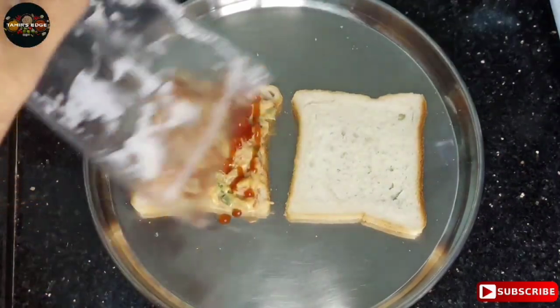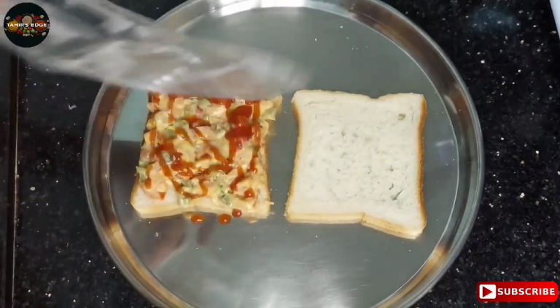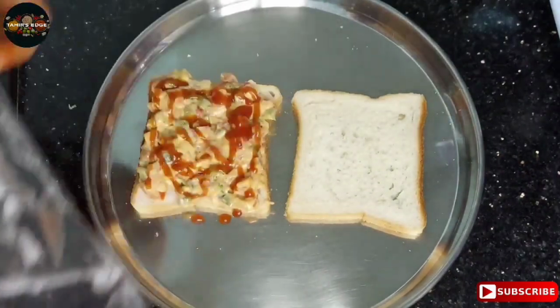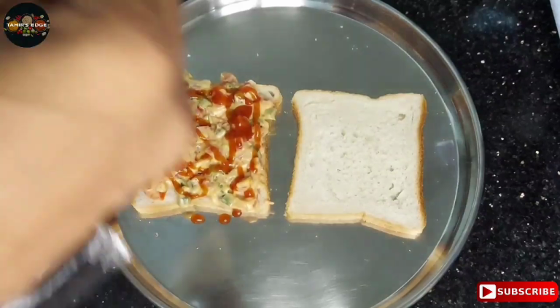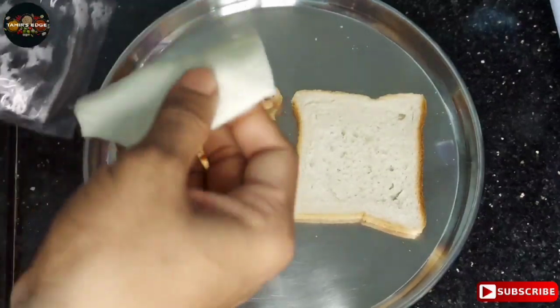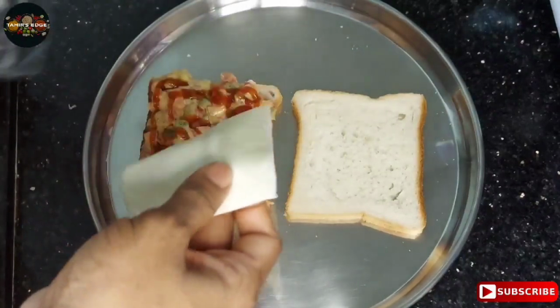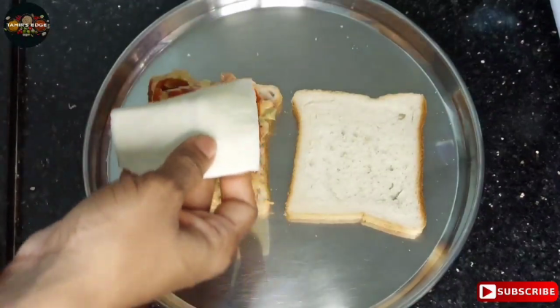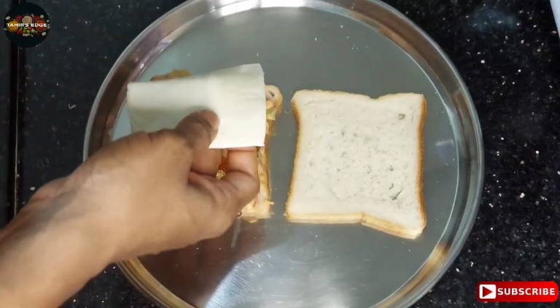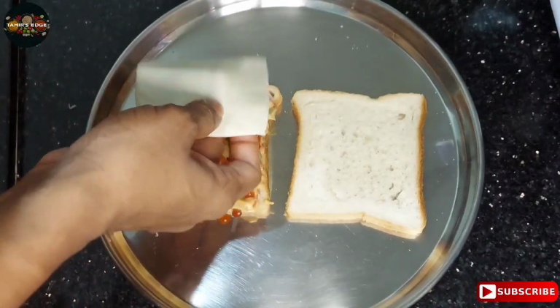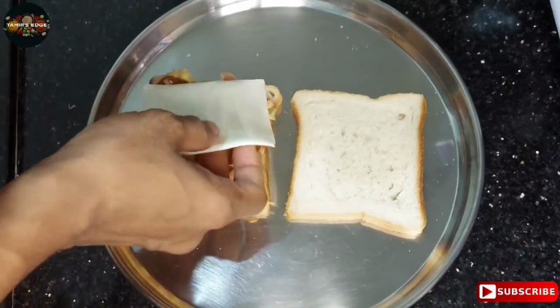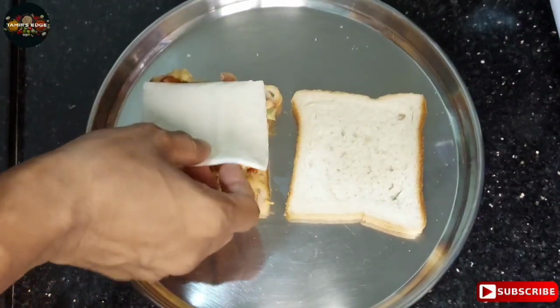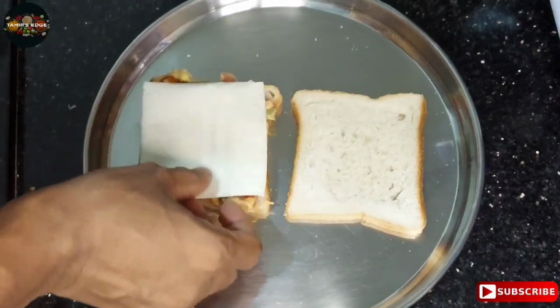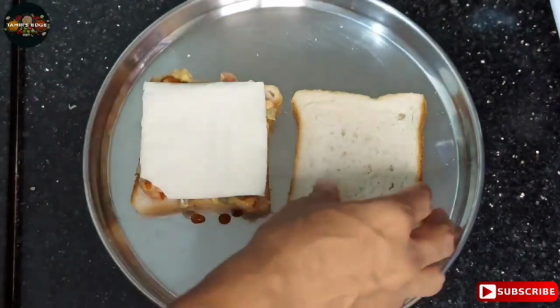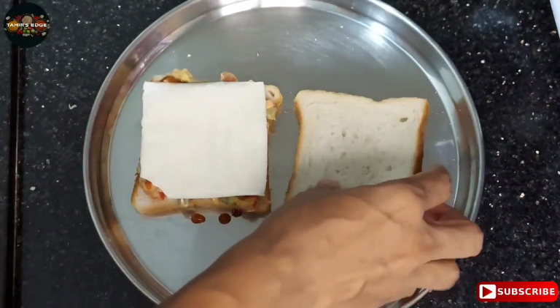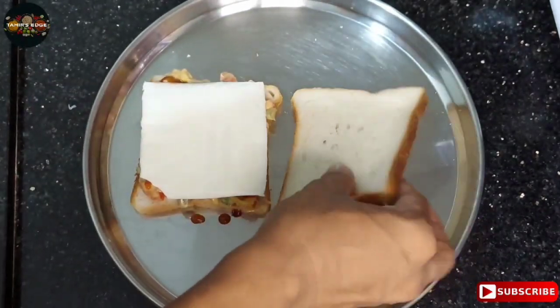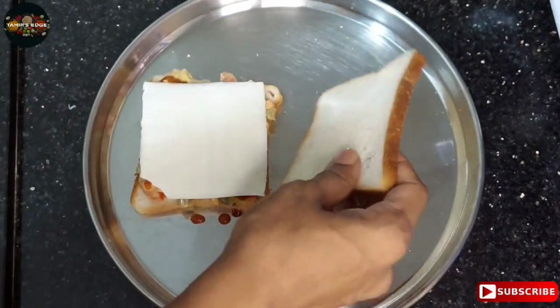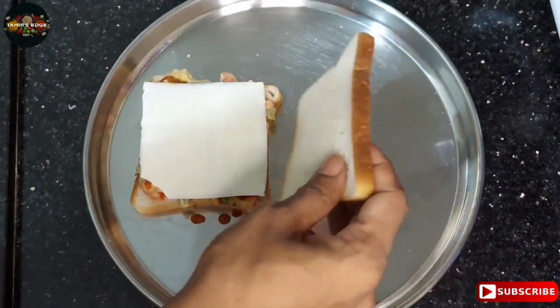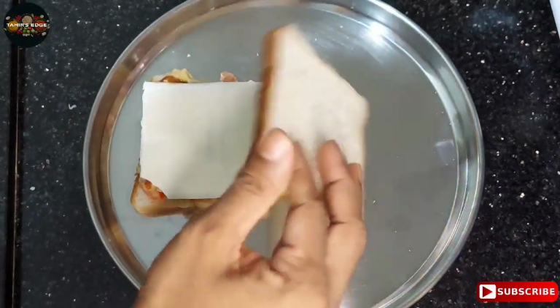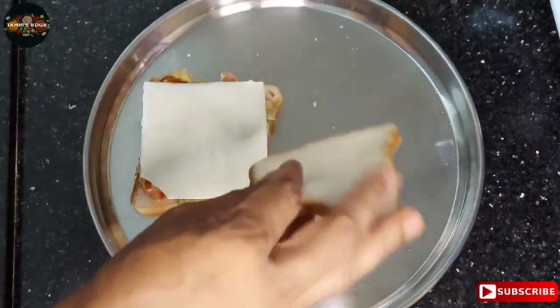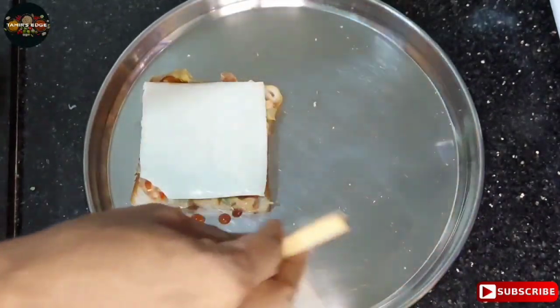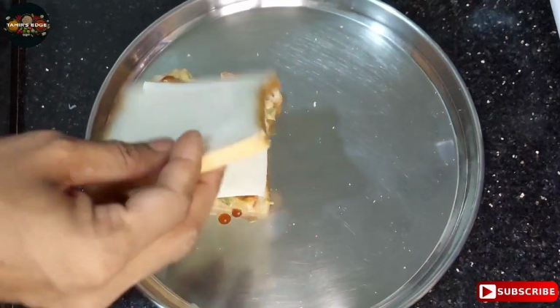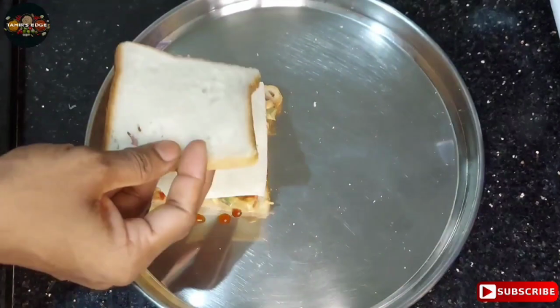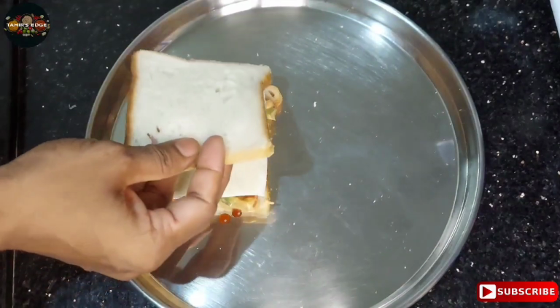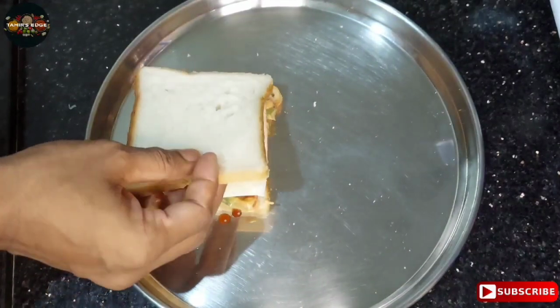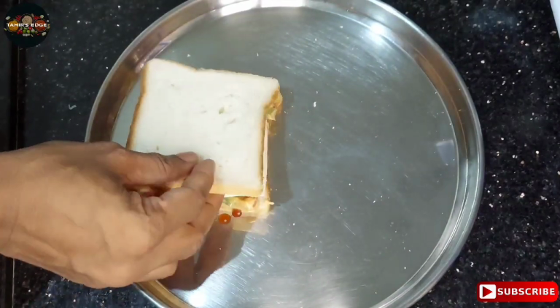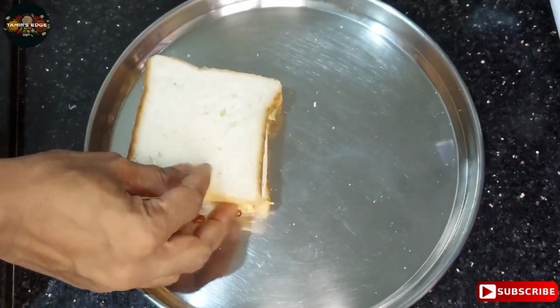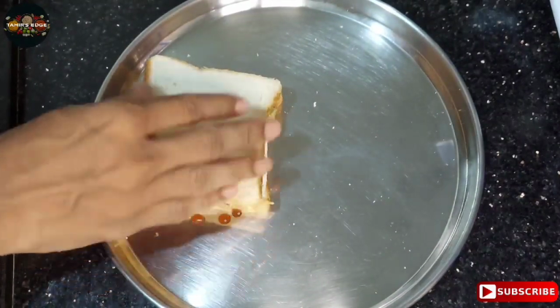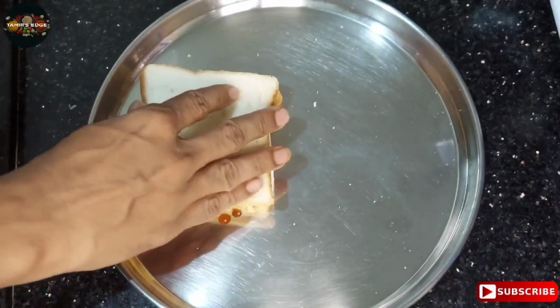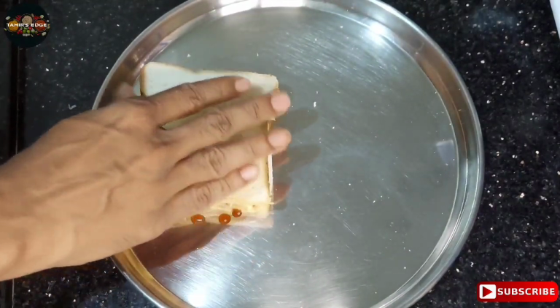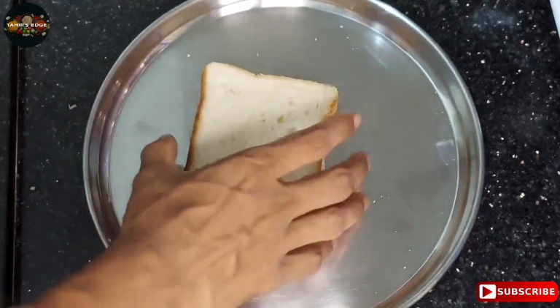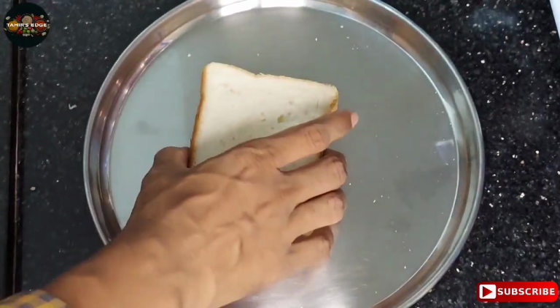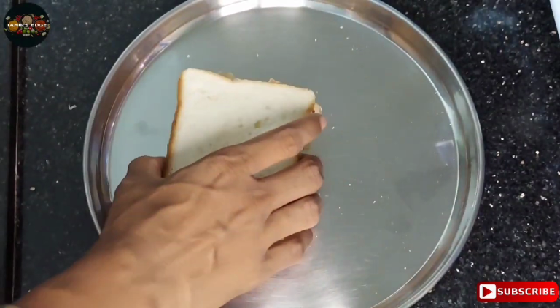Add a slice of cheese. Now we will cover it well.